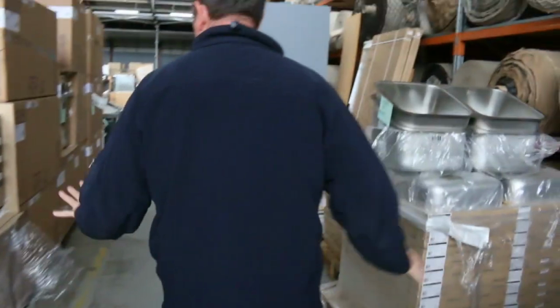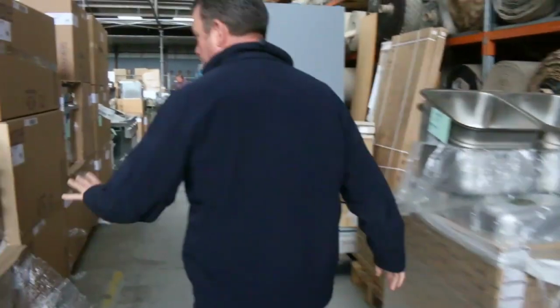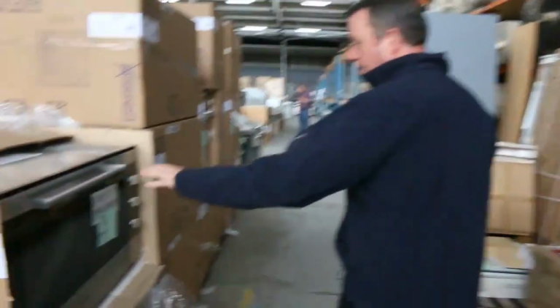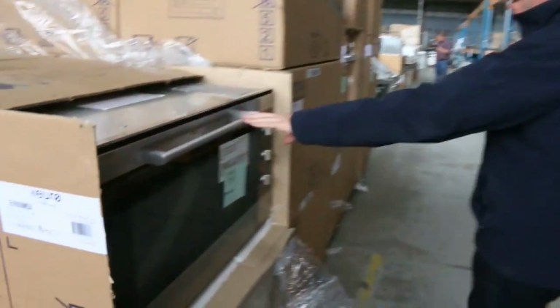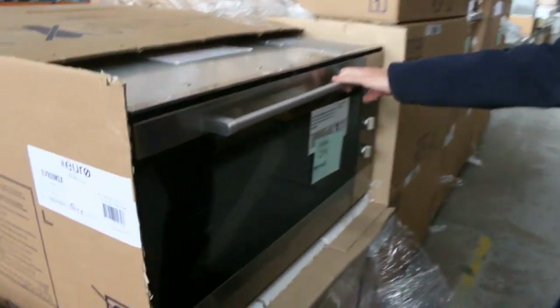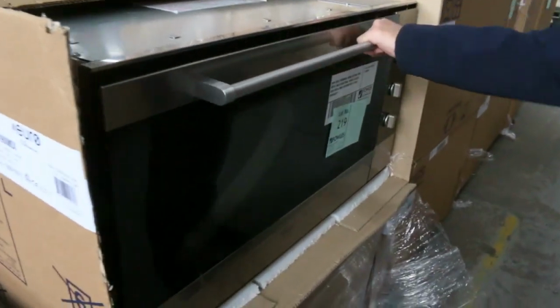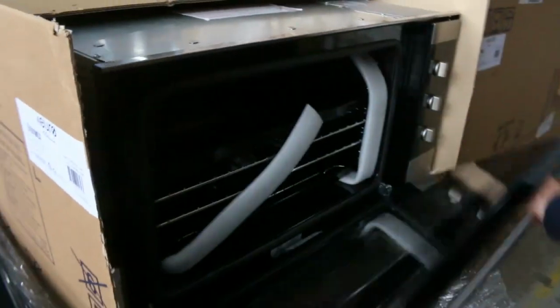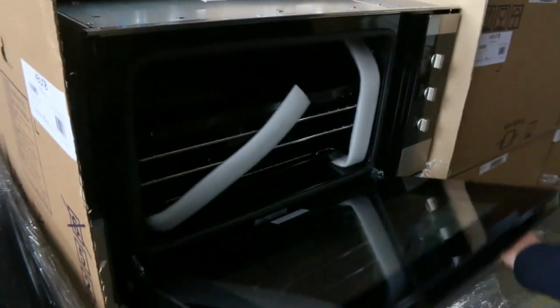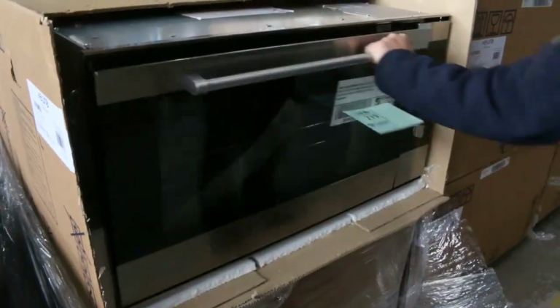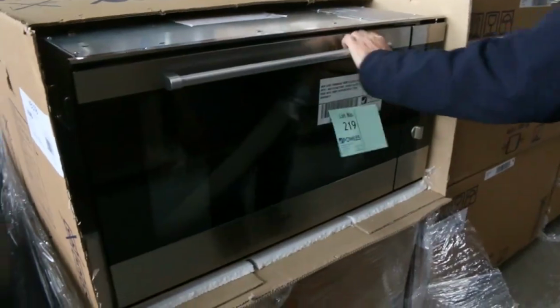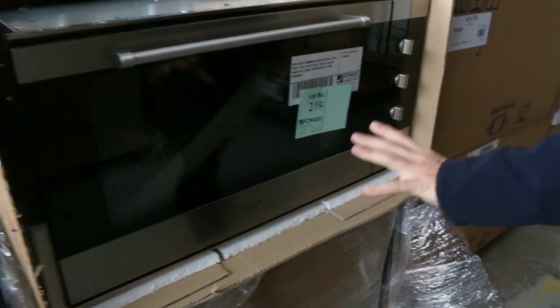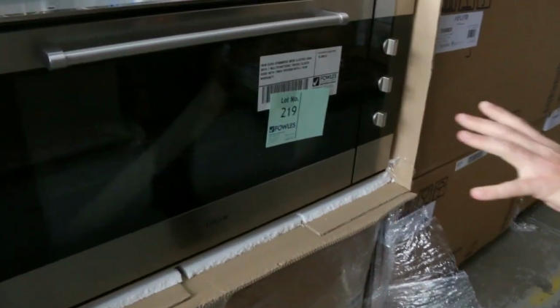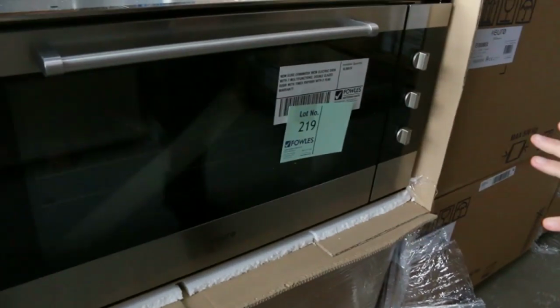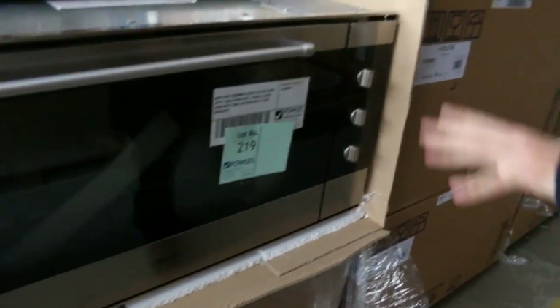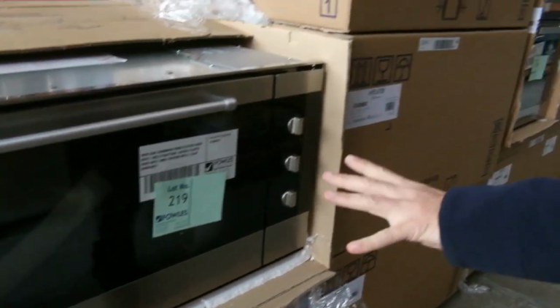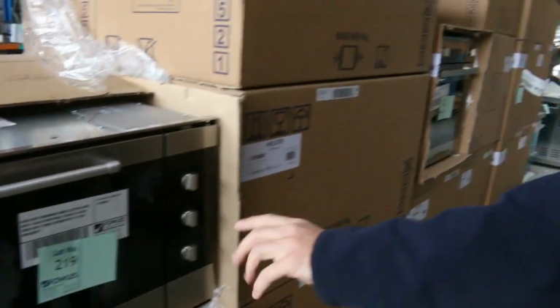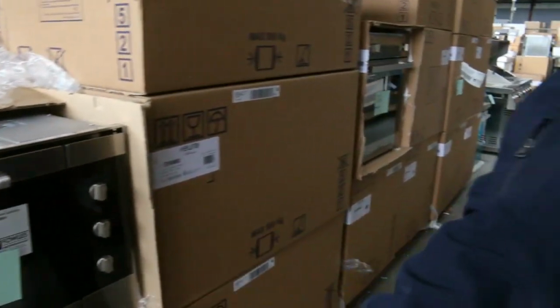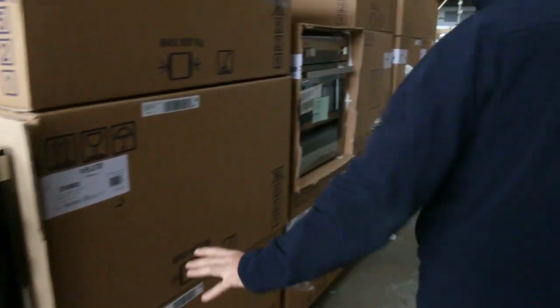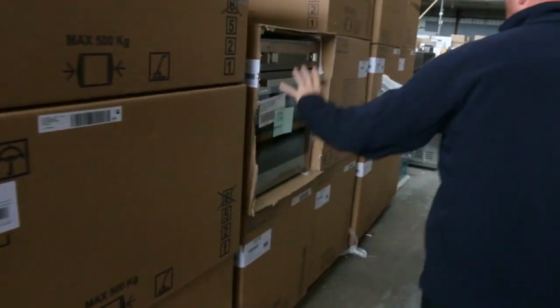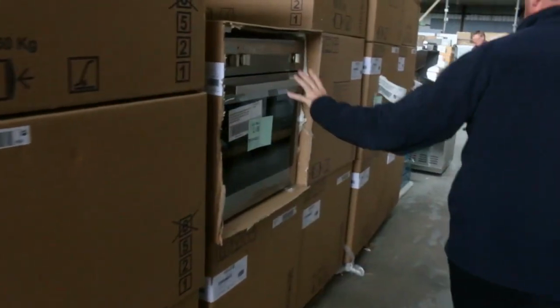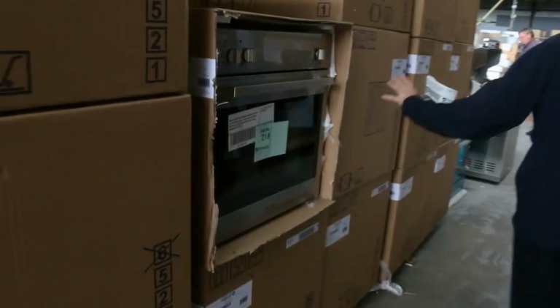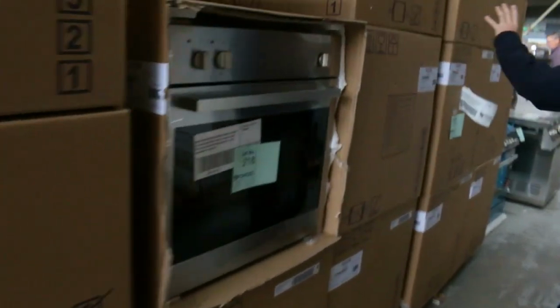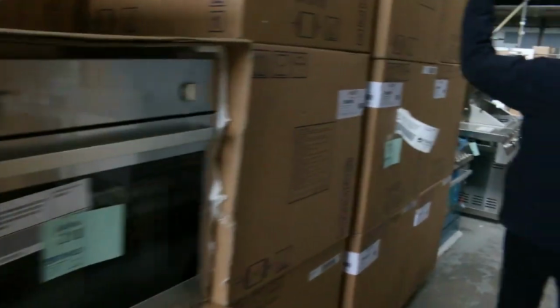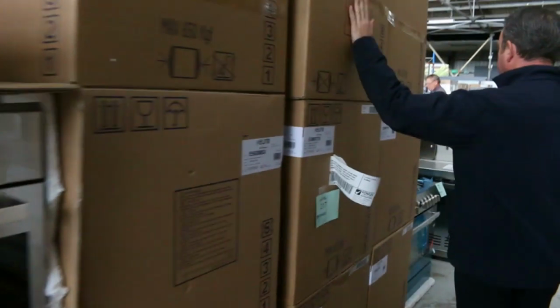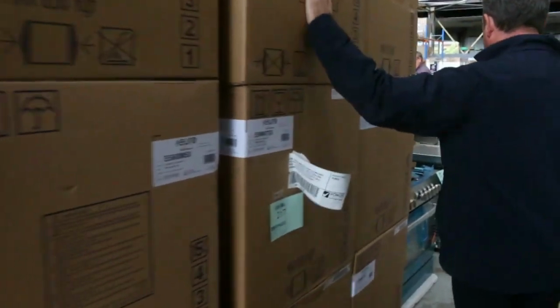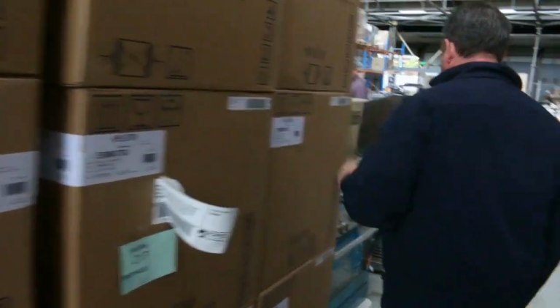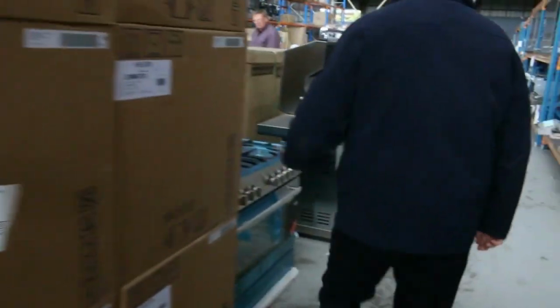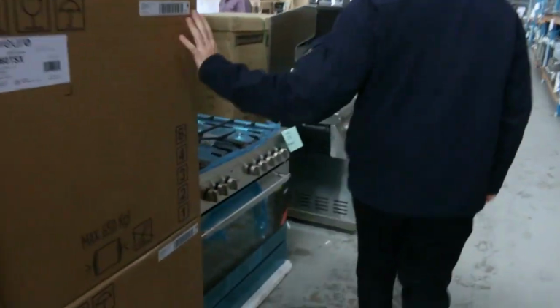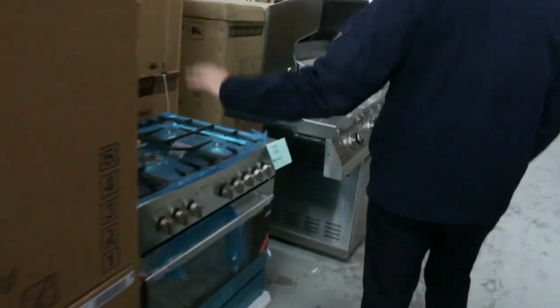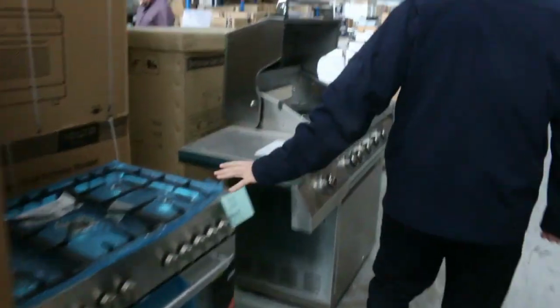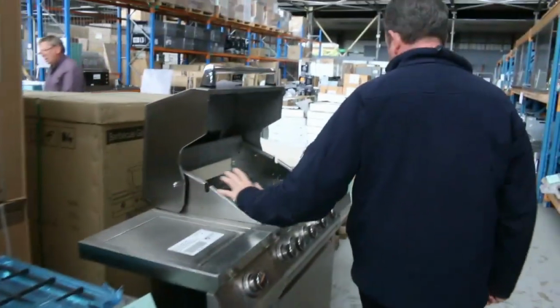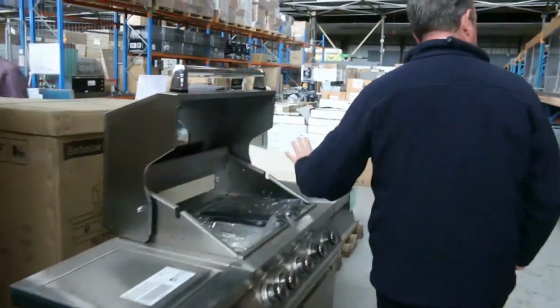A lot more appliances to get through. Look at the size of some of these ovens — that's the Euro. These have all got warranties too — two year warranty on those ovens there. Lots of these appliances, all boxed up, they're new. They're going to be under half the normal retail price.